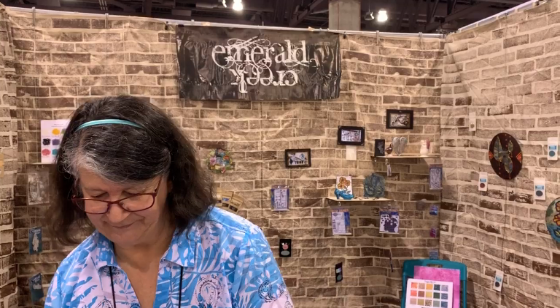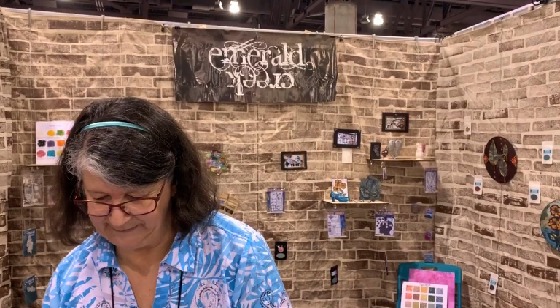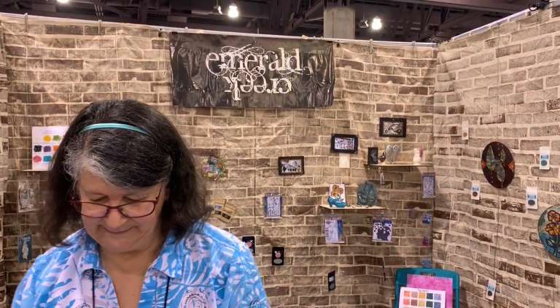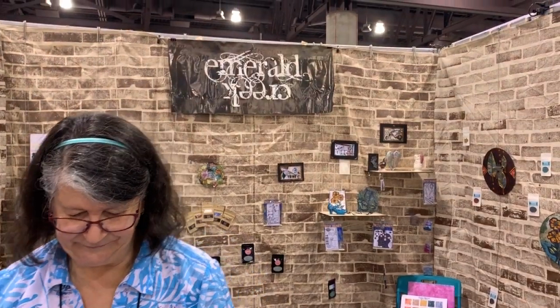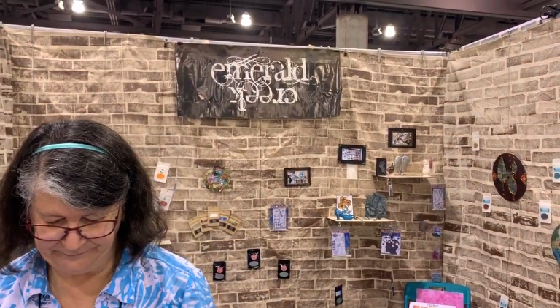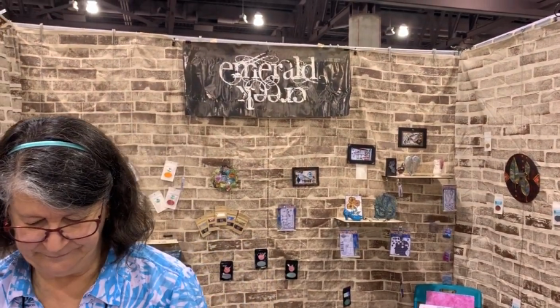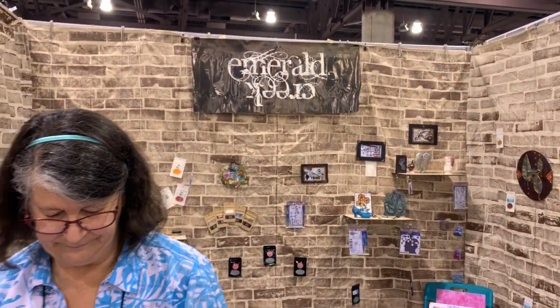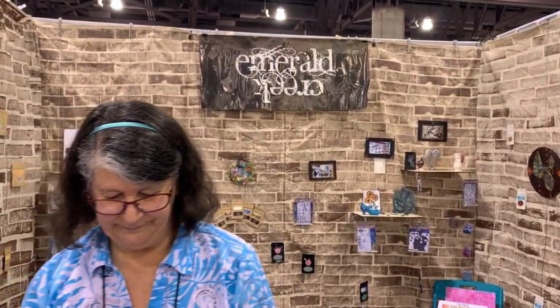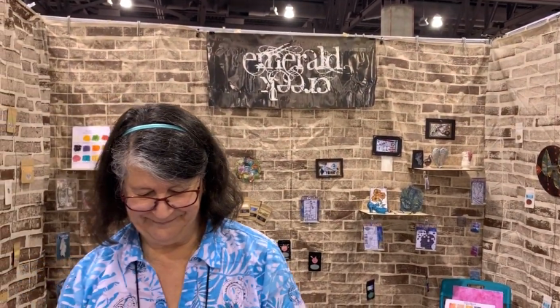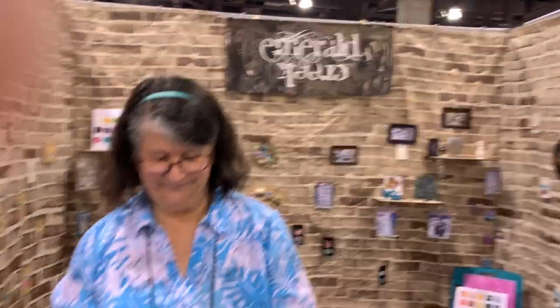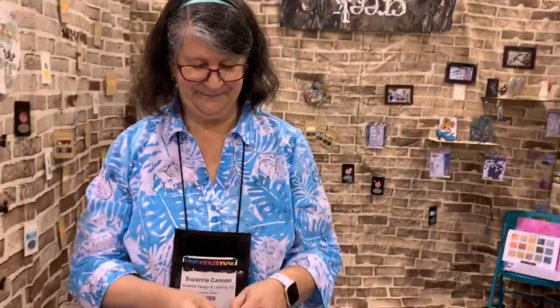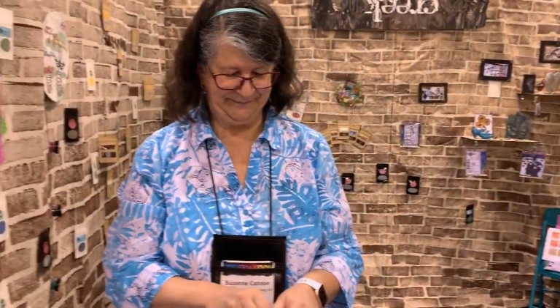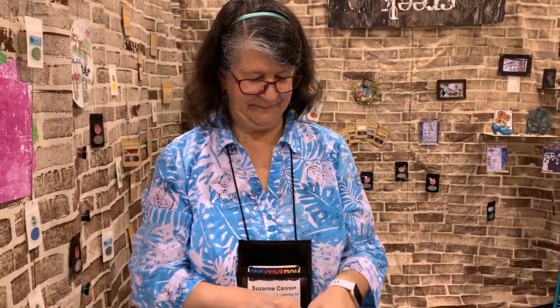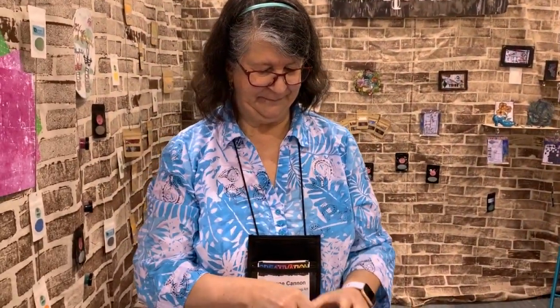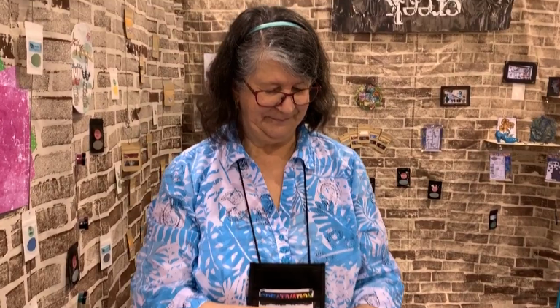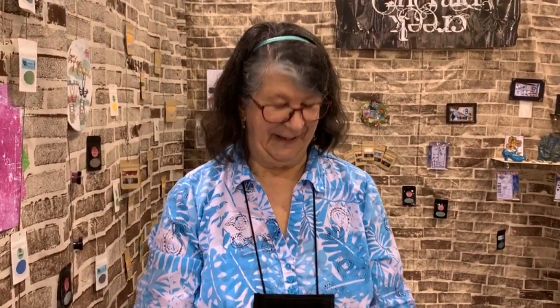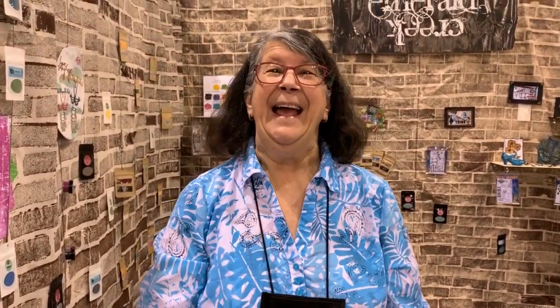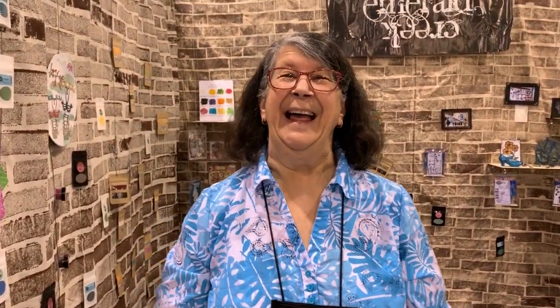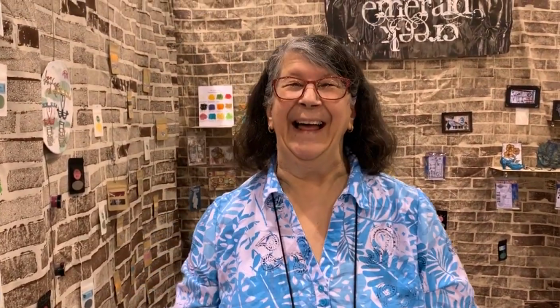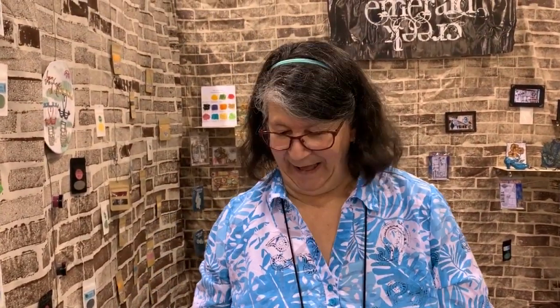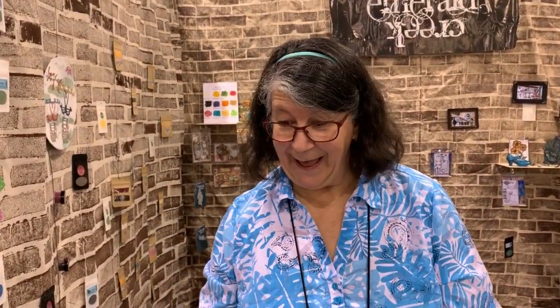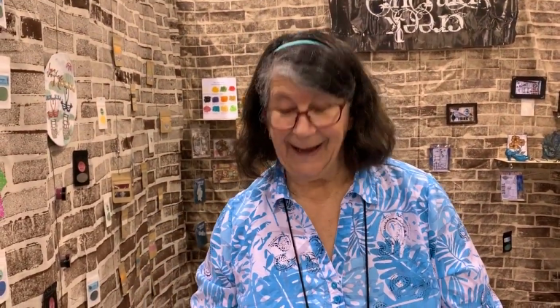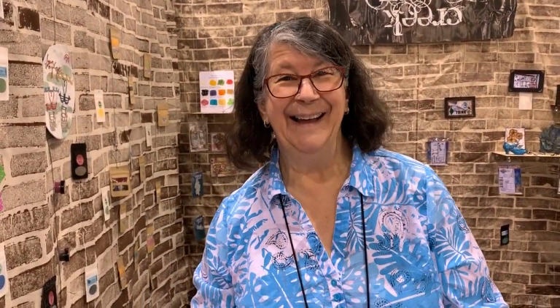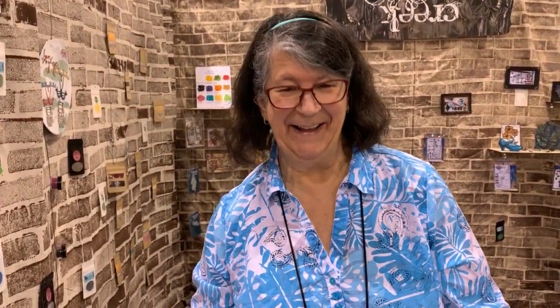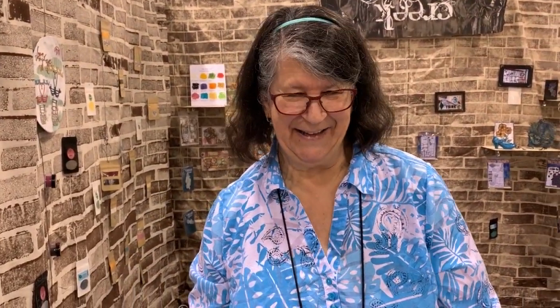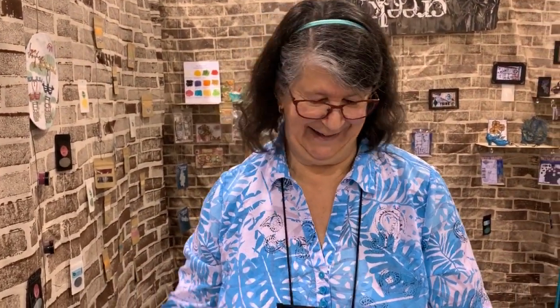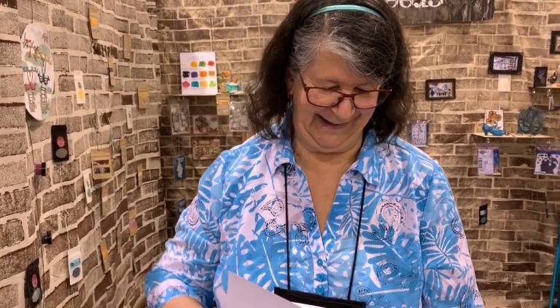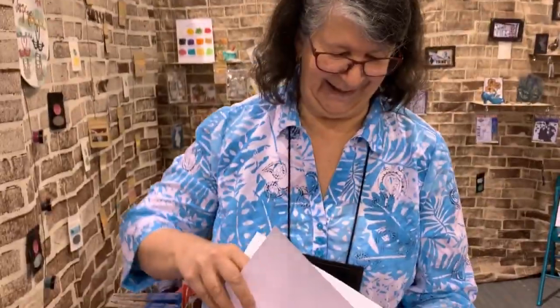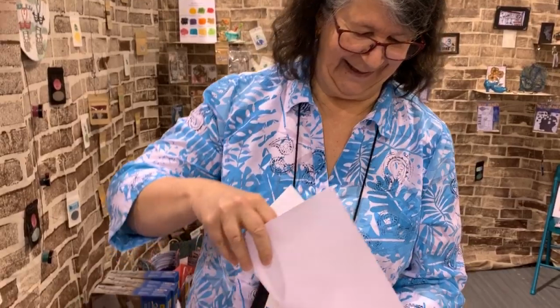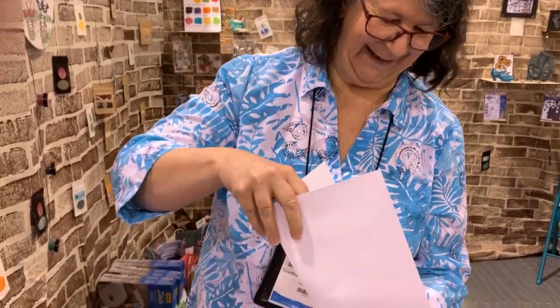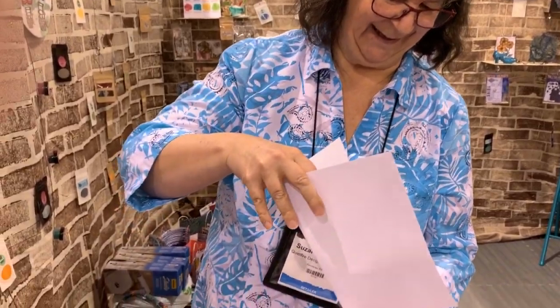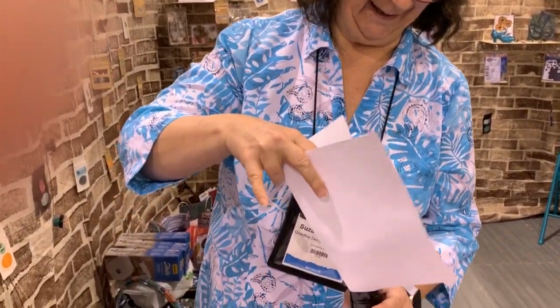Hi everyone, it's Gail. I am at the Emerald Creek booth and my new friend Suzanne is going to do something wonderful. So we thought we'd film for you guys.